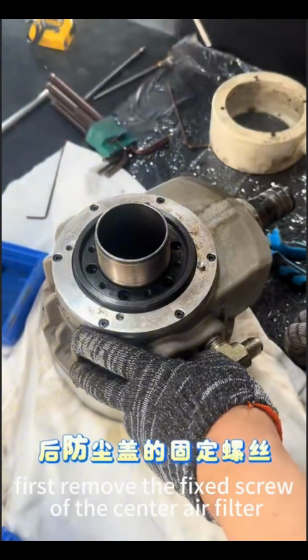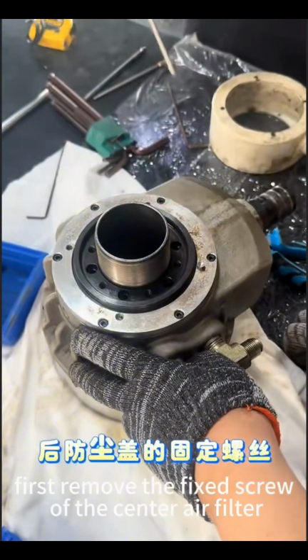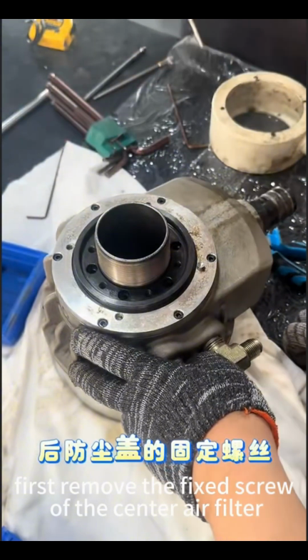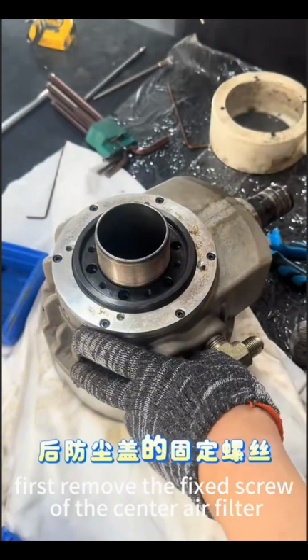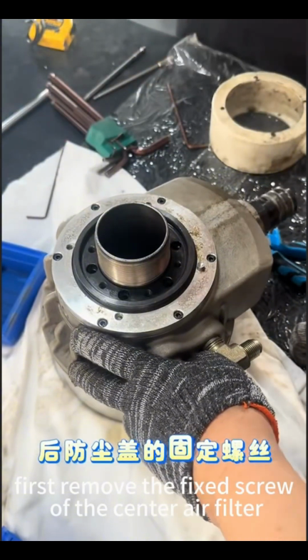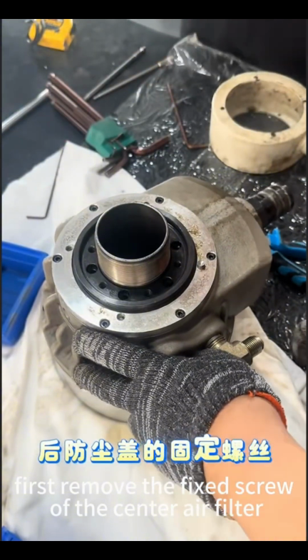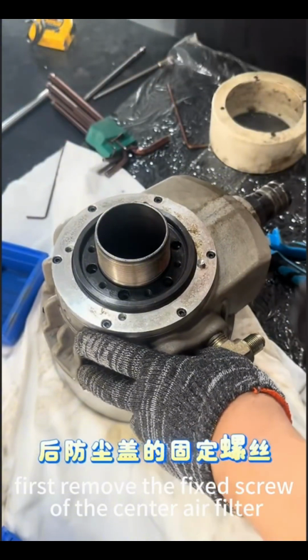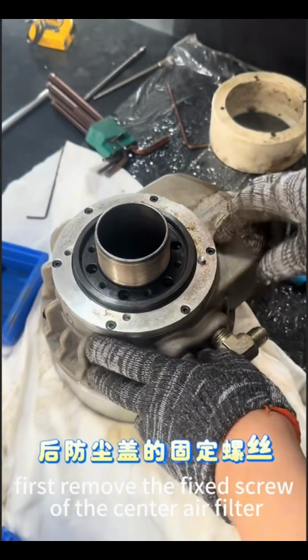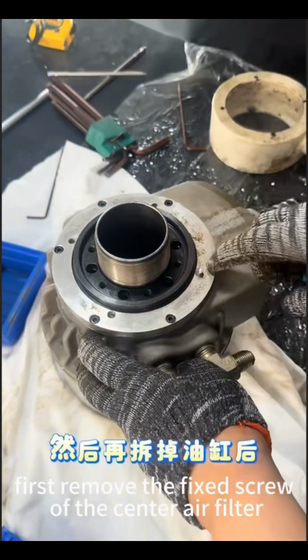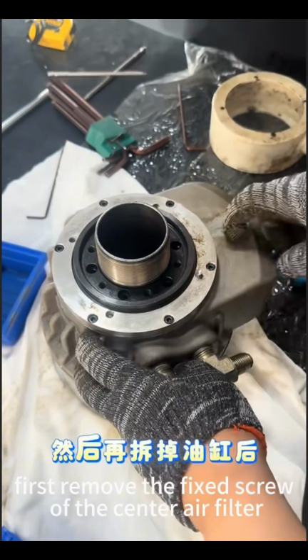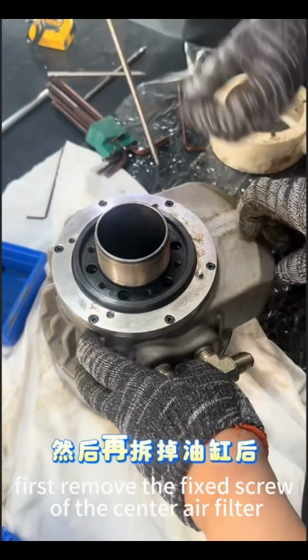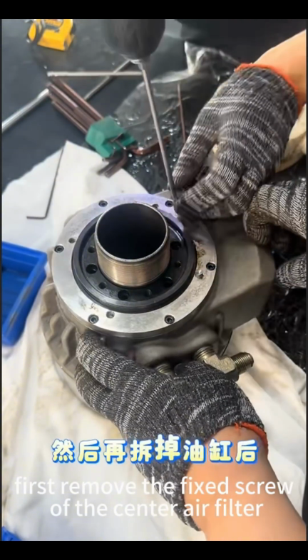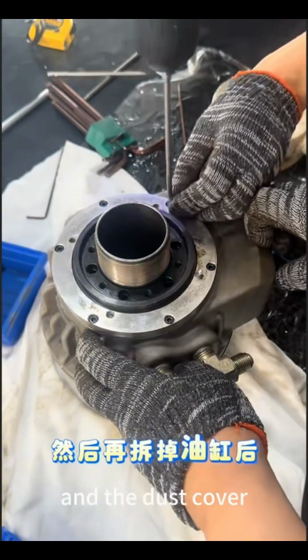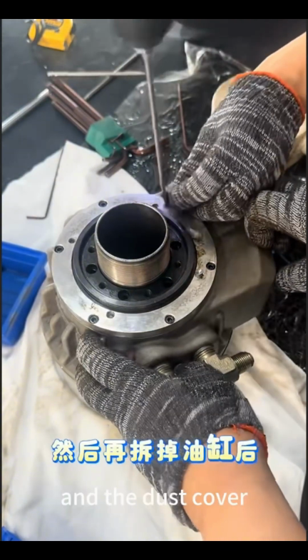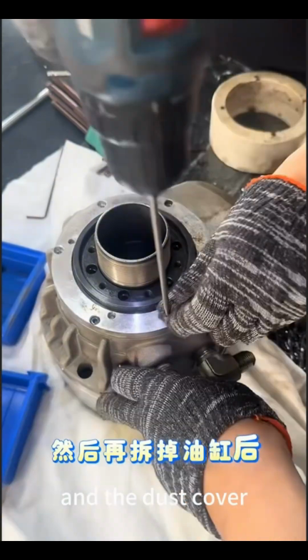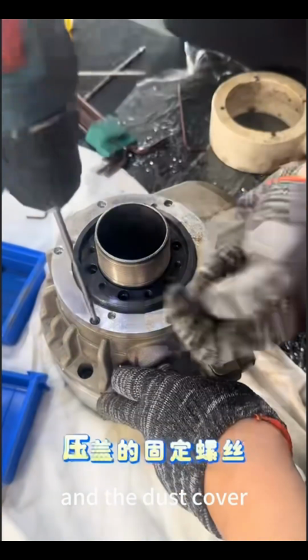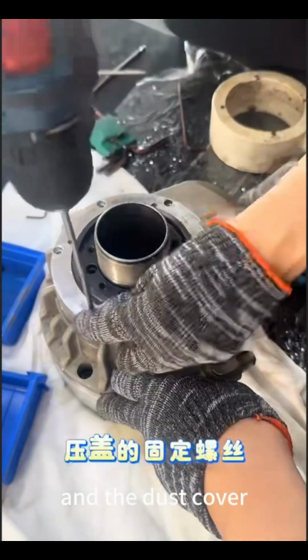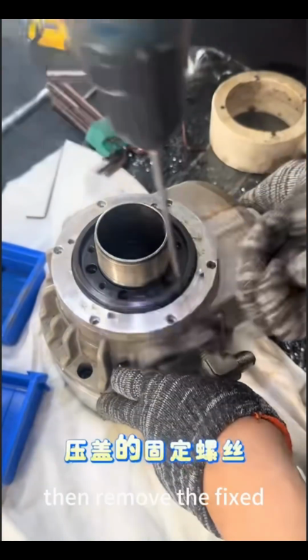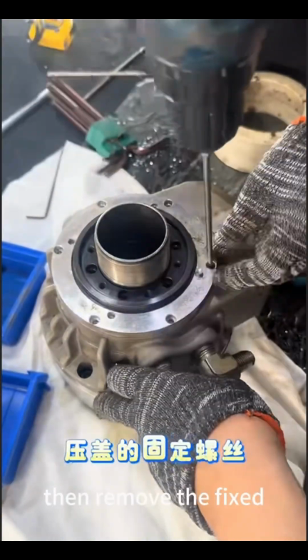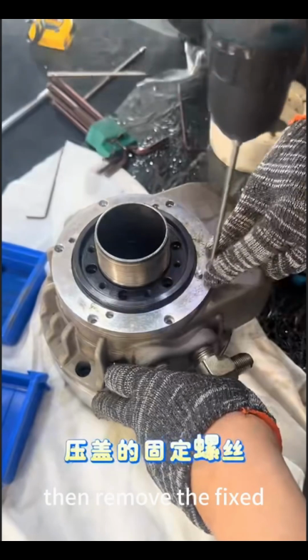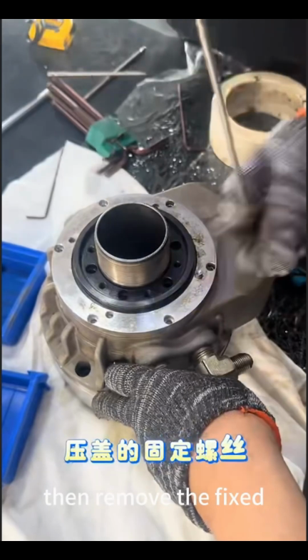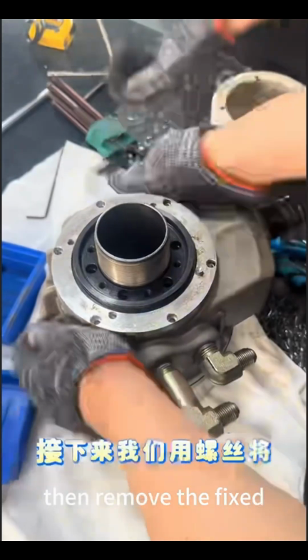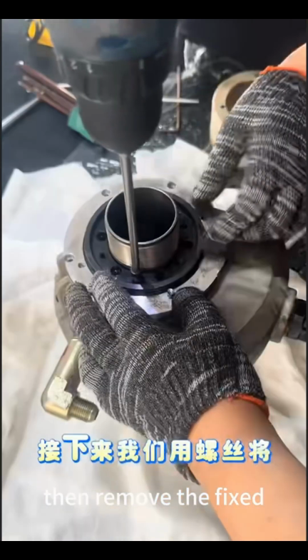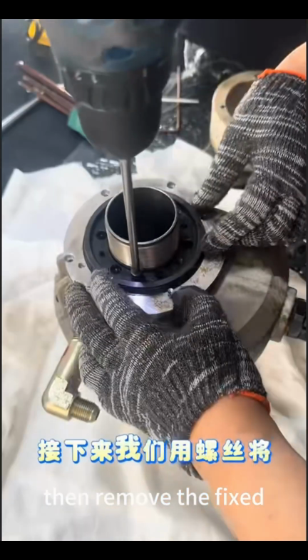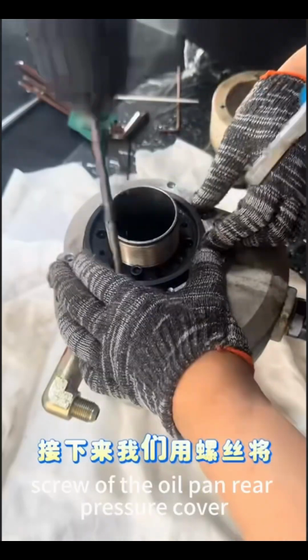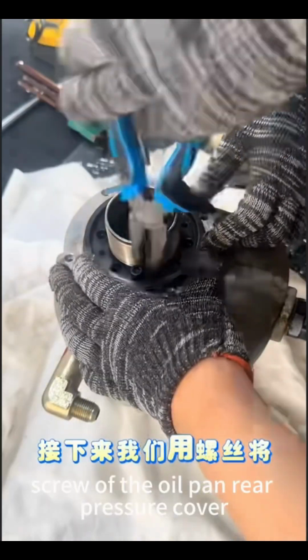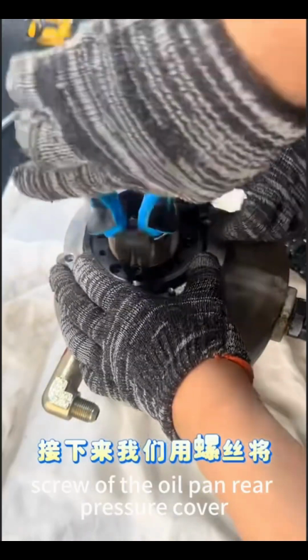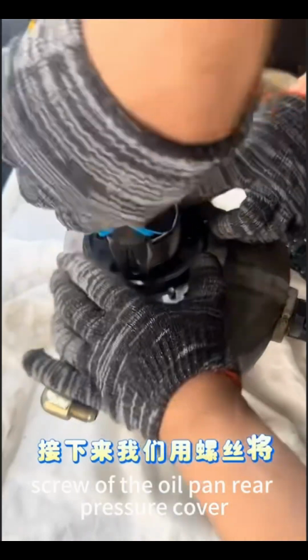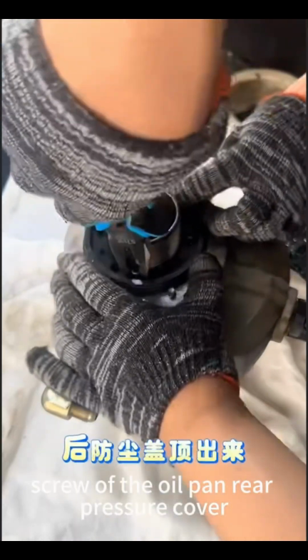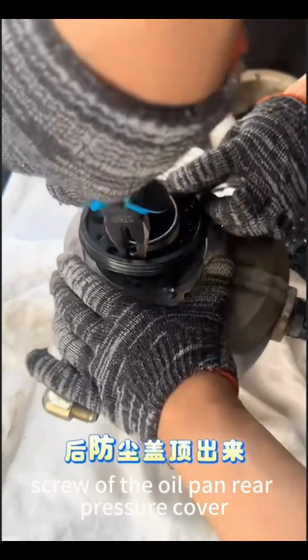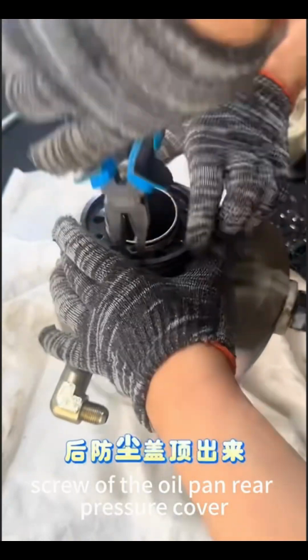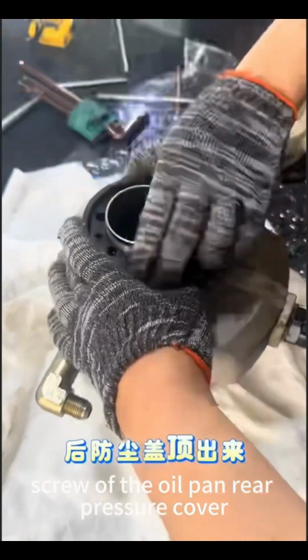First, remove the fixed screw of the center air filter and the dust cover. Then, remove the fixed screw of the oil pan rear pressure cover.